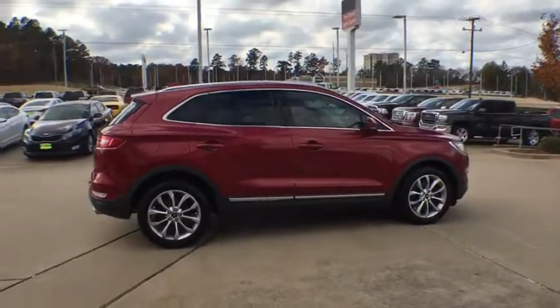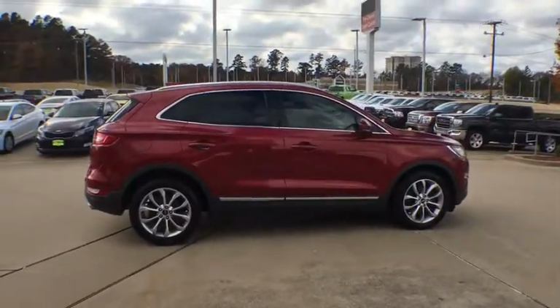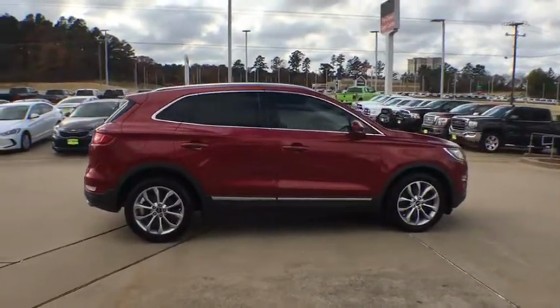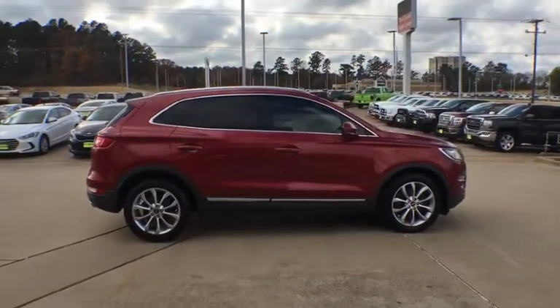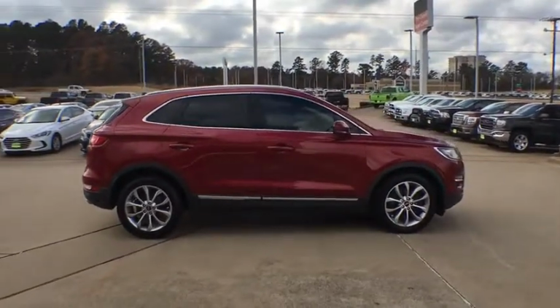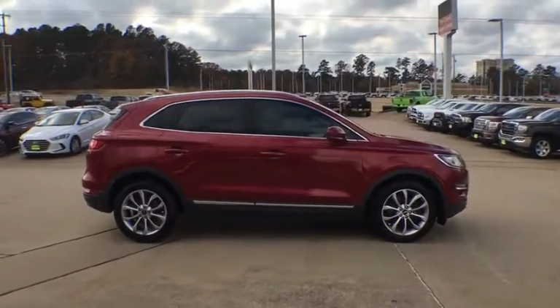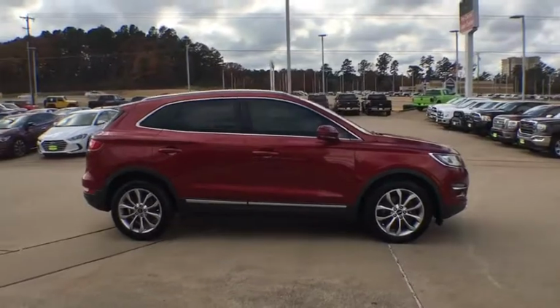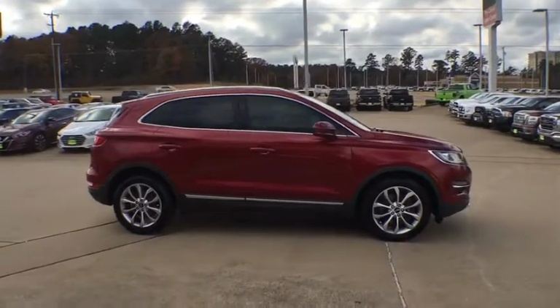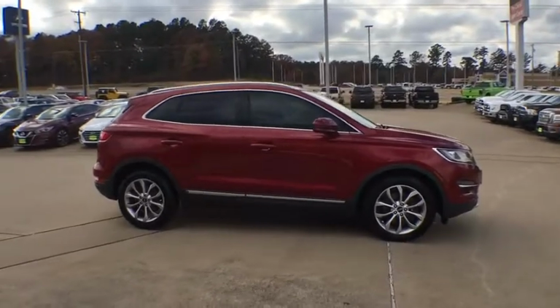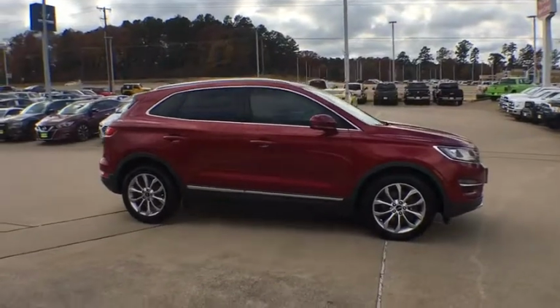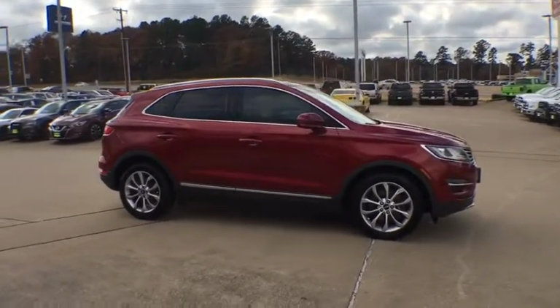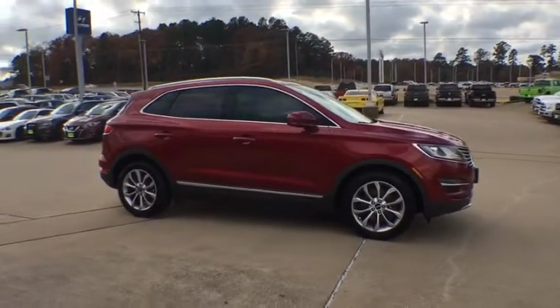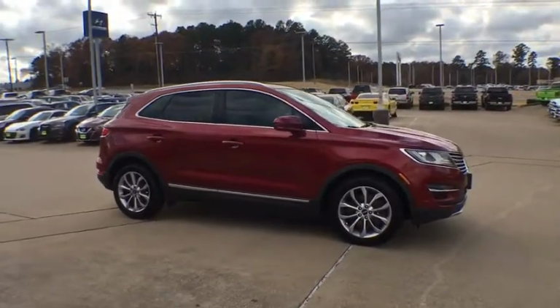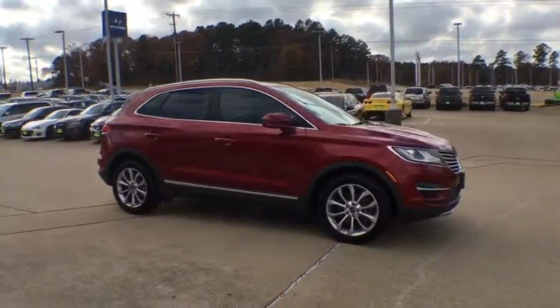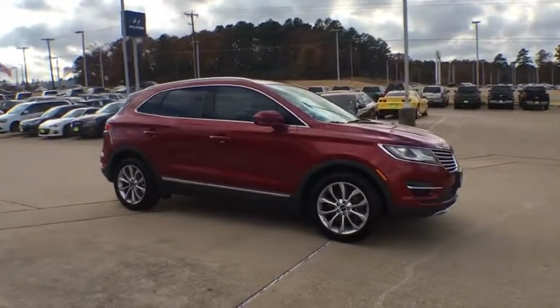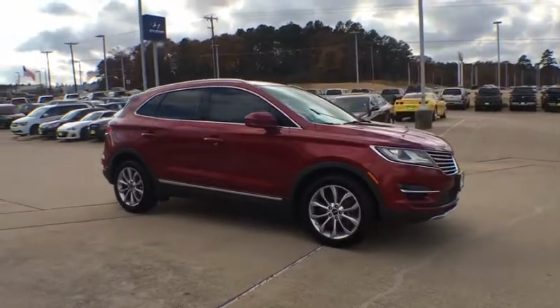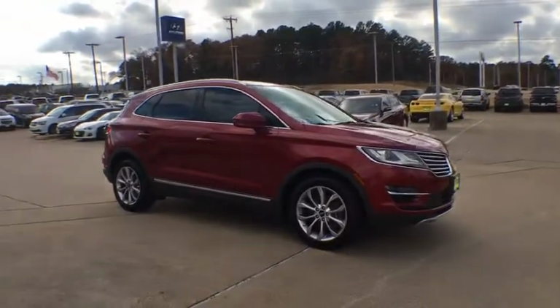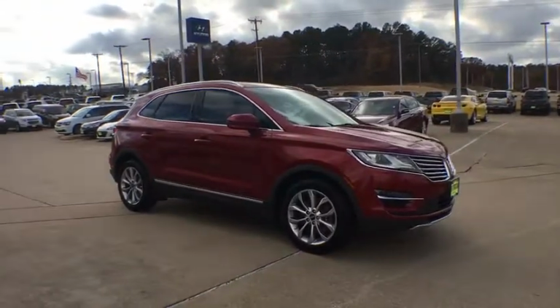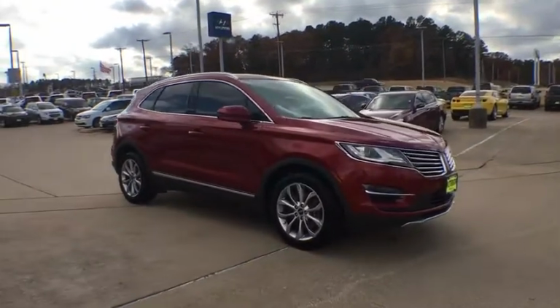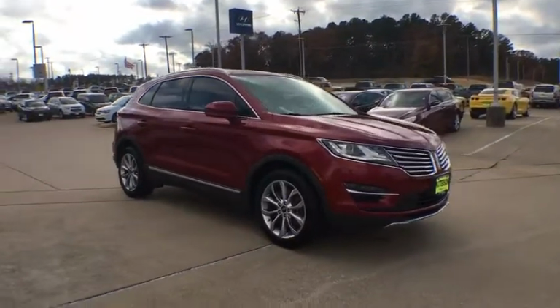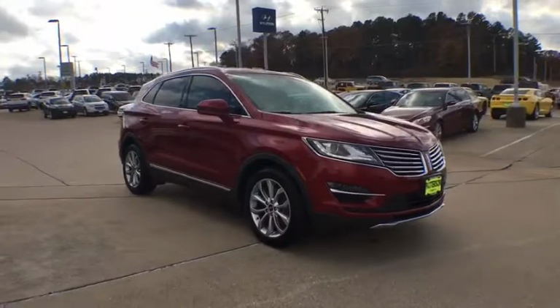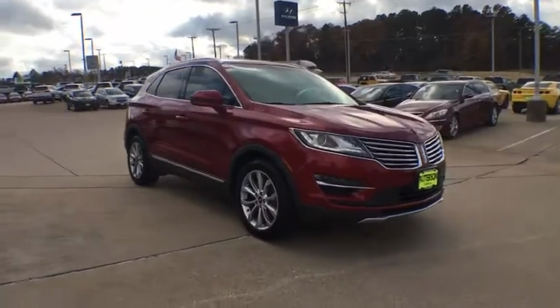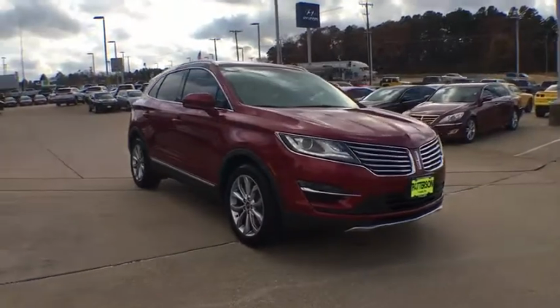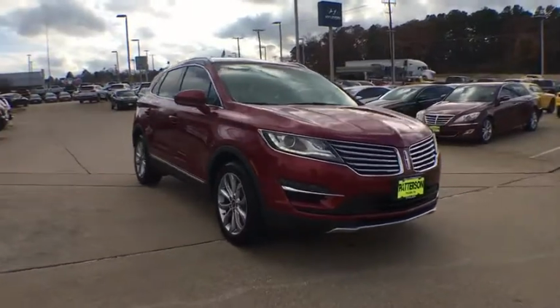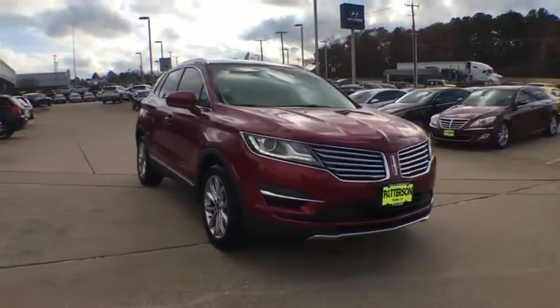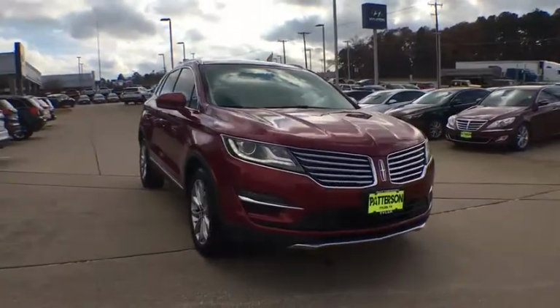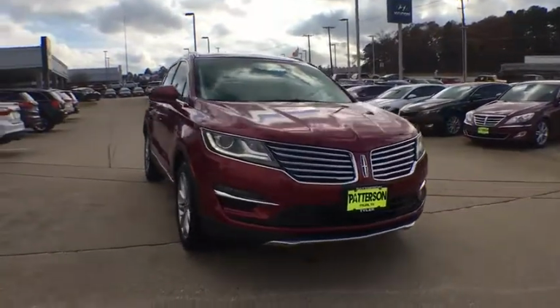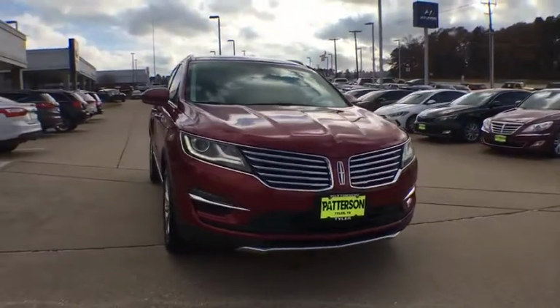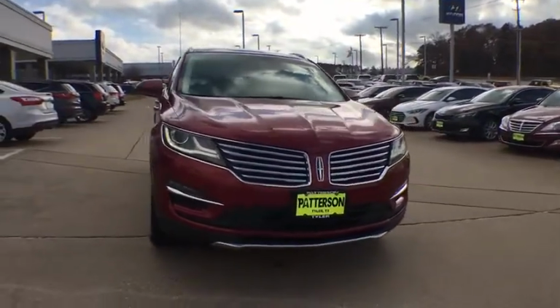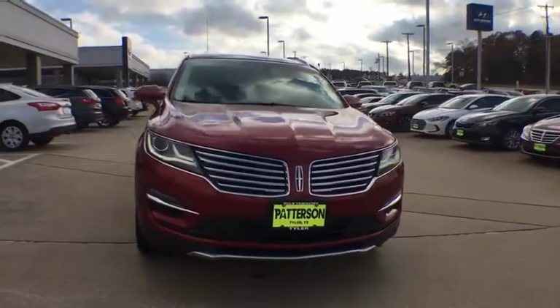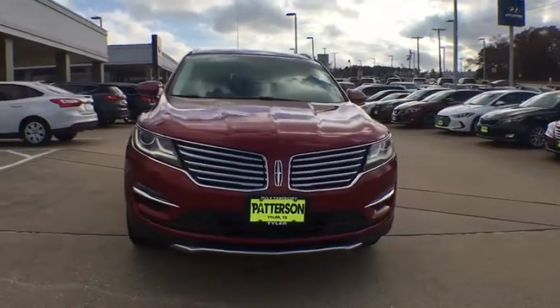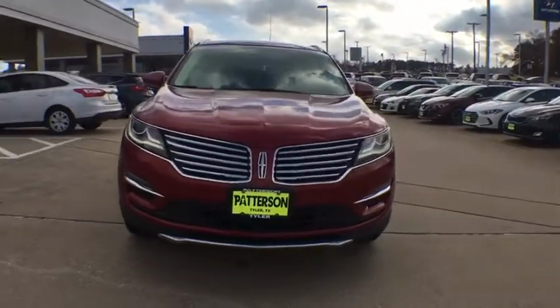Remote engine start, power passenger seat, navigation system, backup camera, keyless entry, leather wrapped steering wheel, Bluetooth, driver lumbar, power steering.